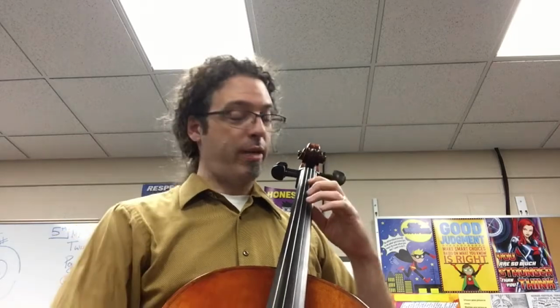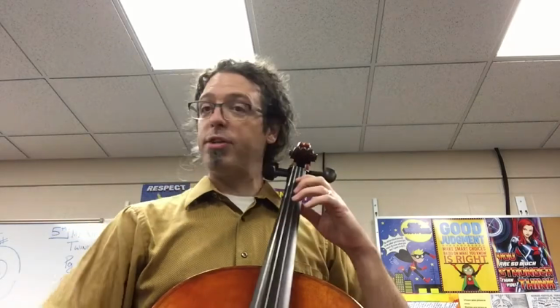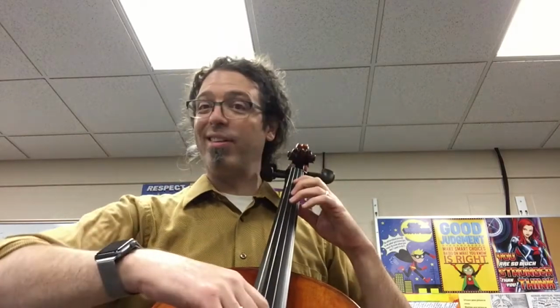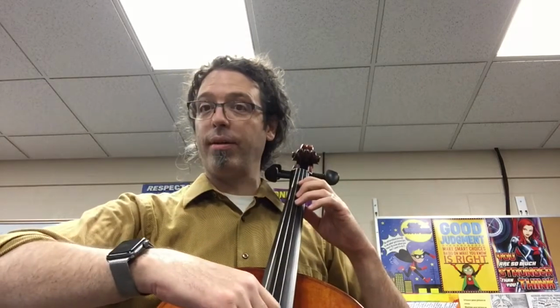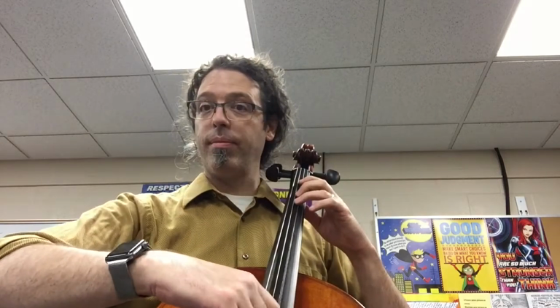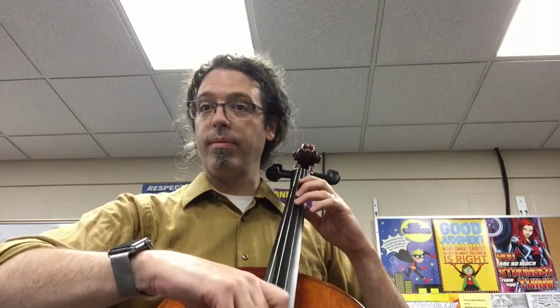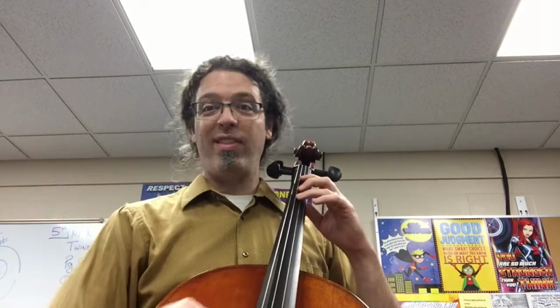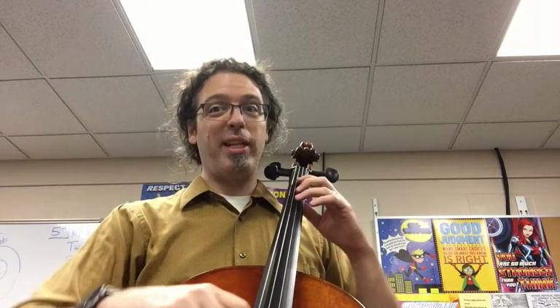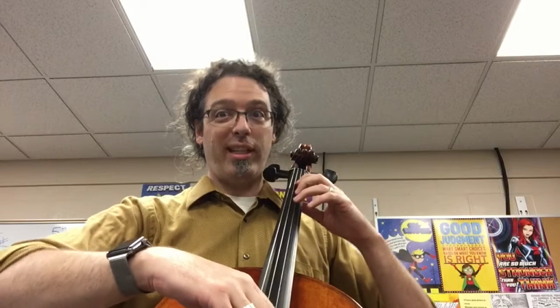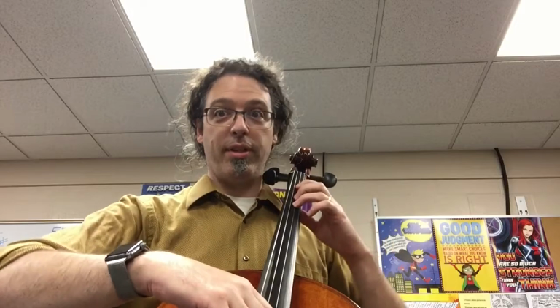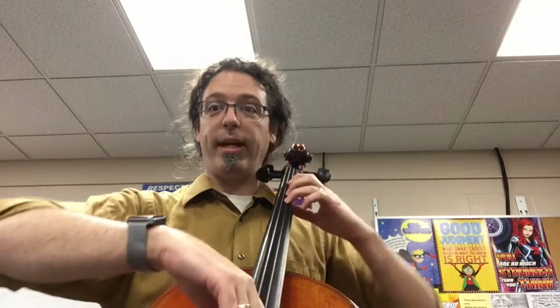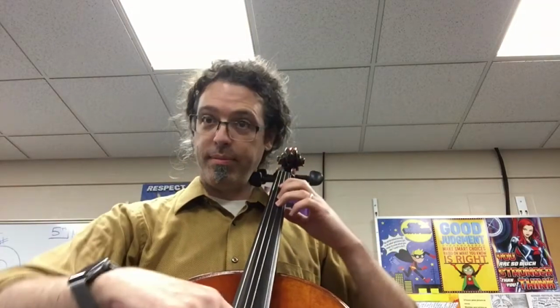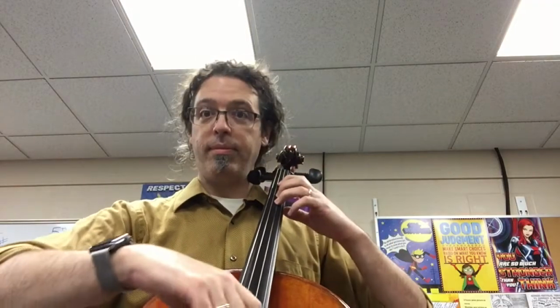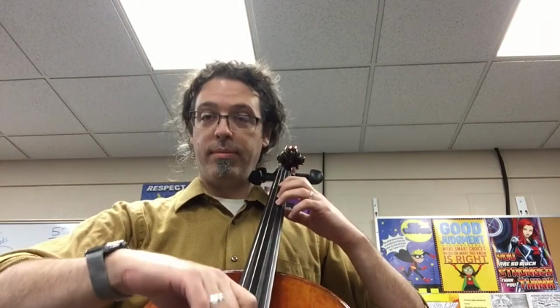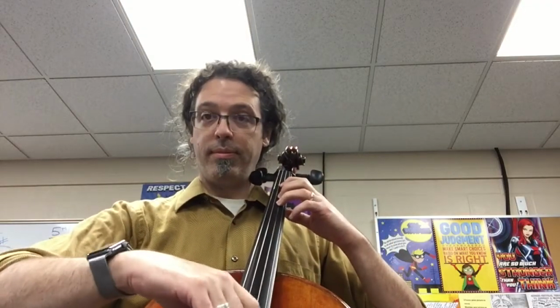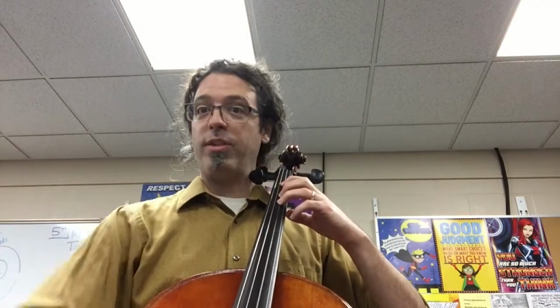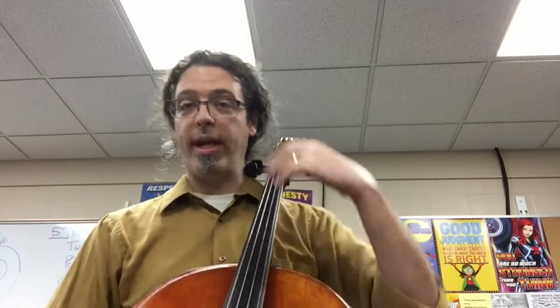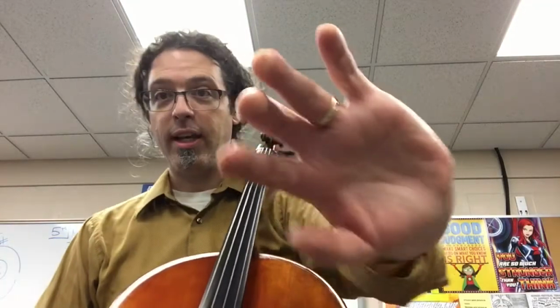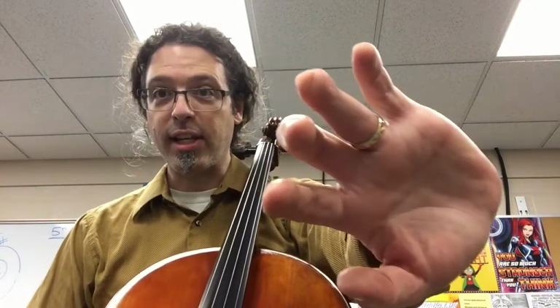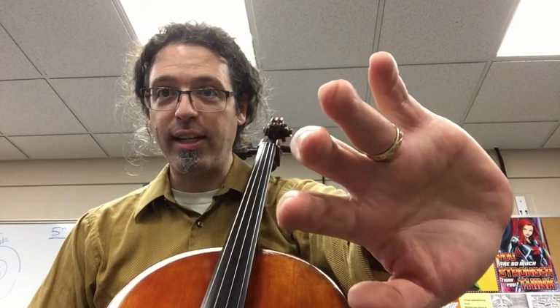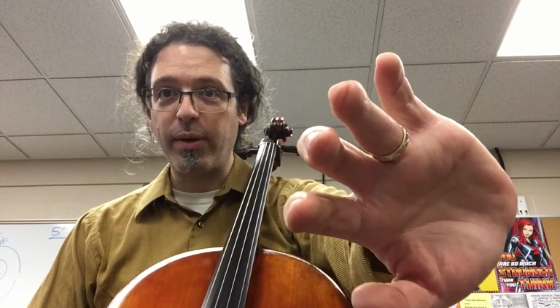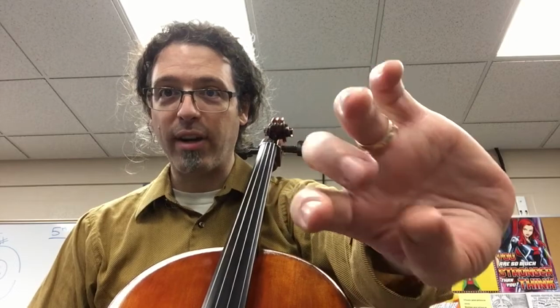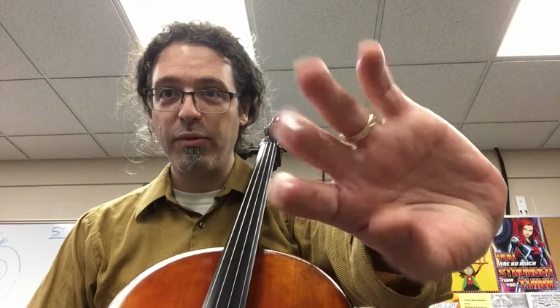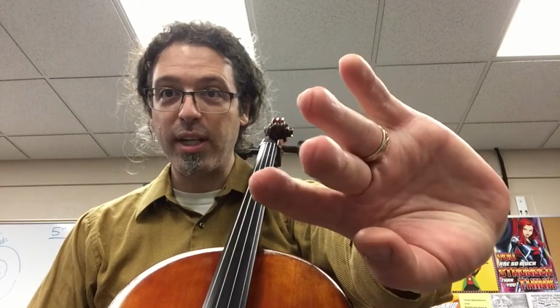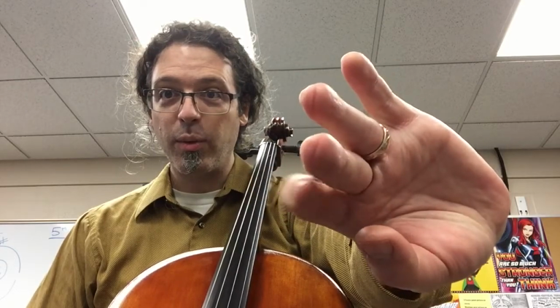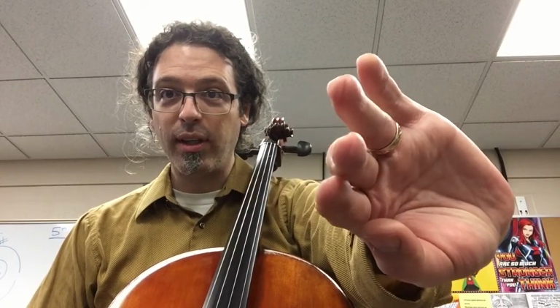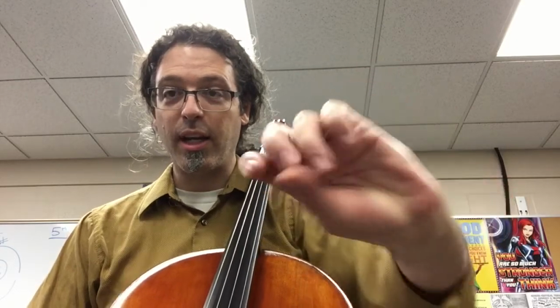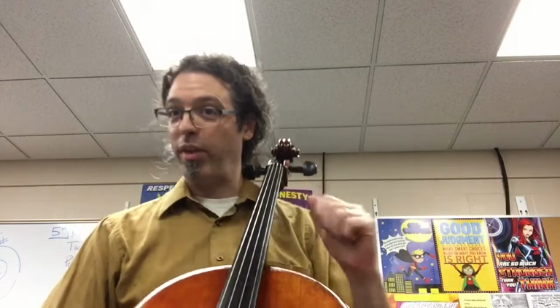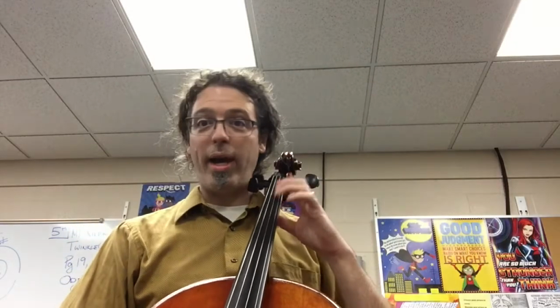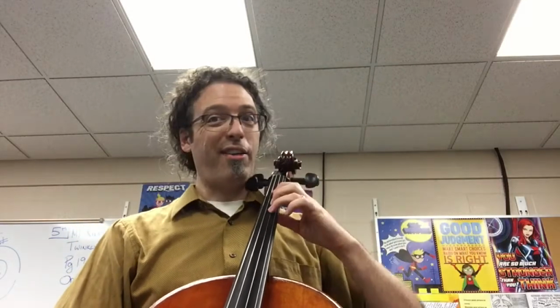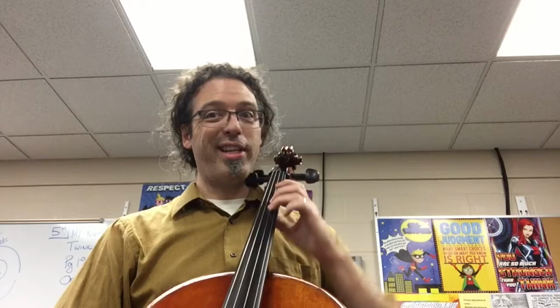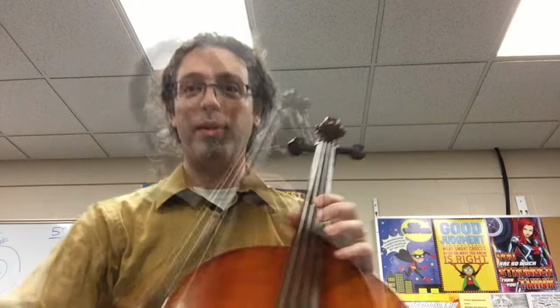Cello players, you might hear this sound, which means we need to press a little deeper in the string so it rings. Just like the violins, we're going to have our fingertips with little lines on them. Don't worry, they go away — our fingers get tougher with time.